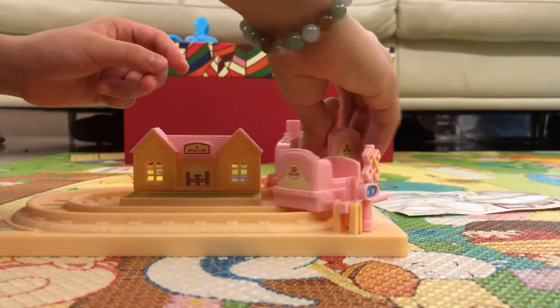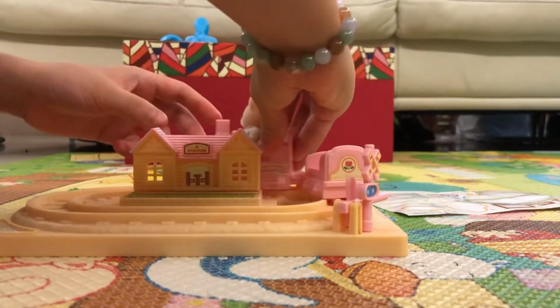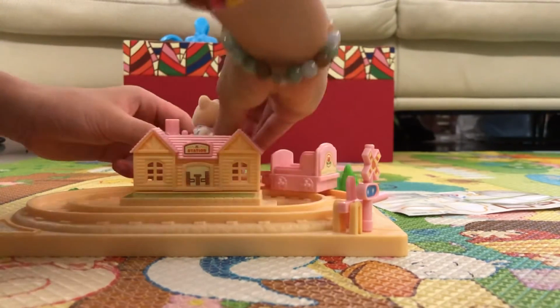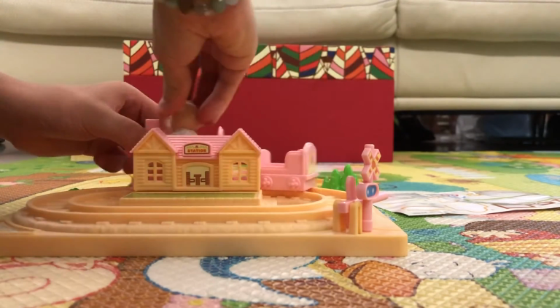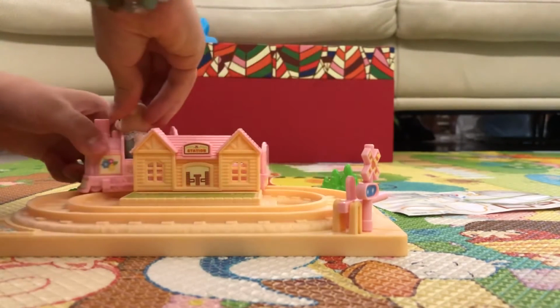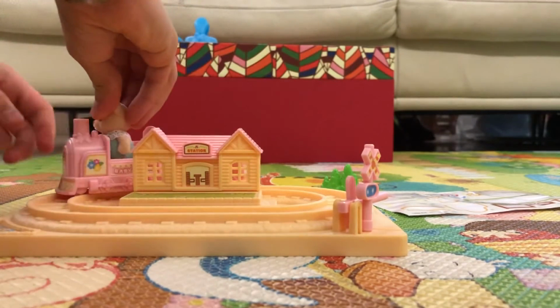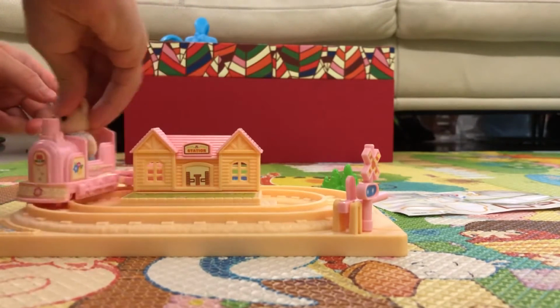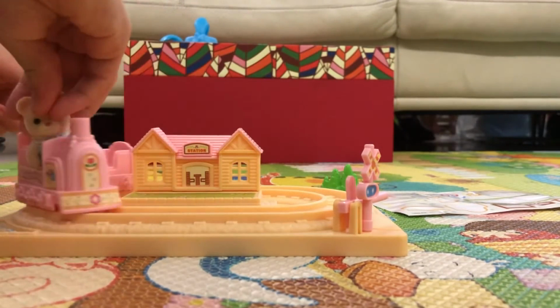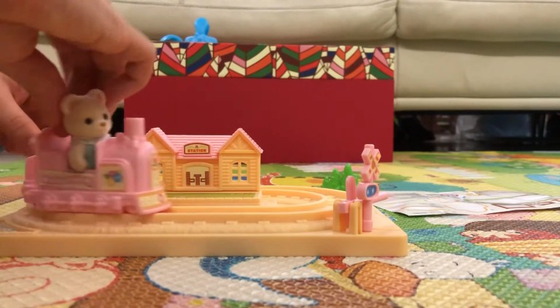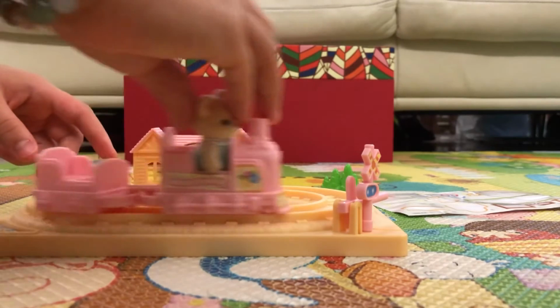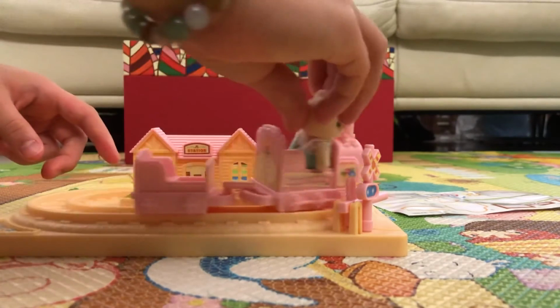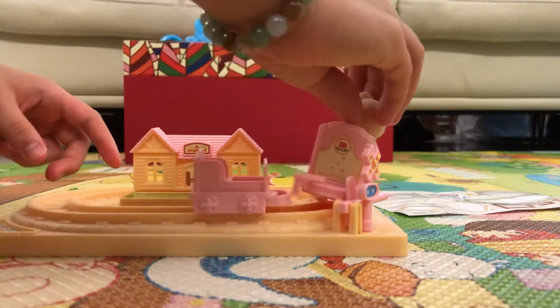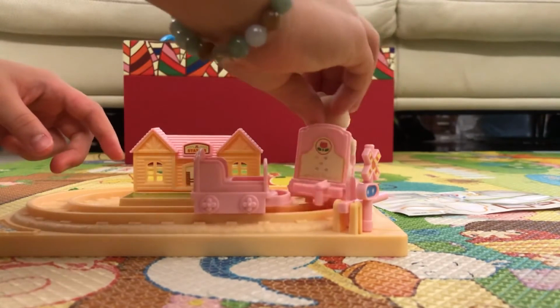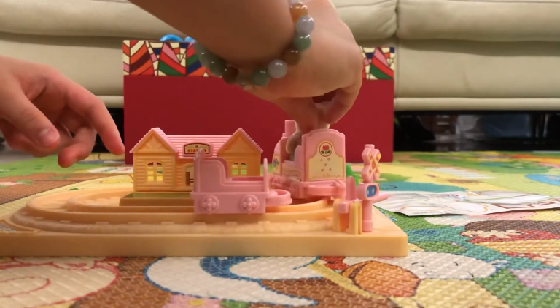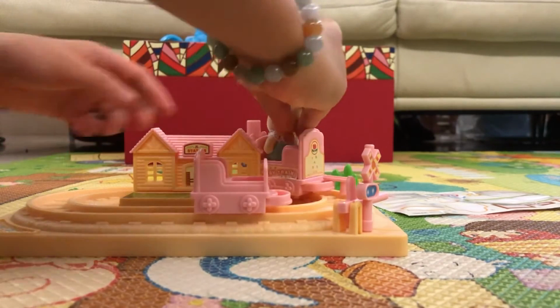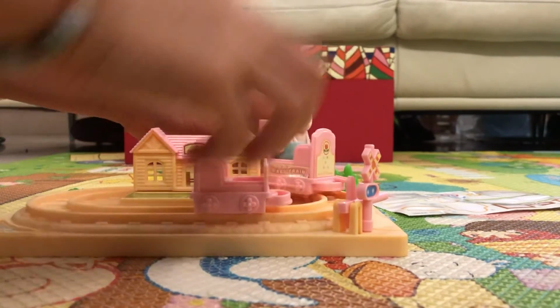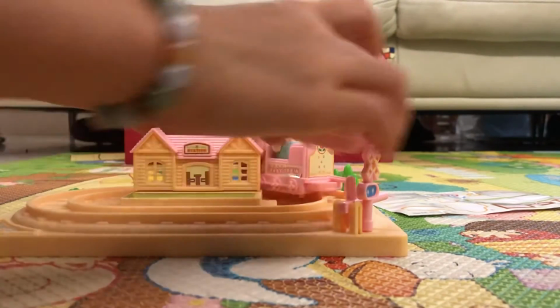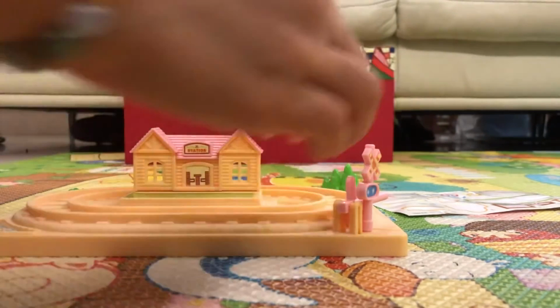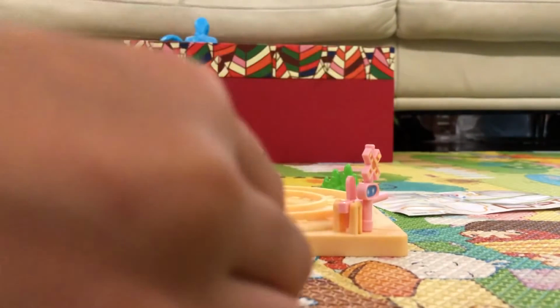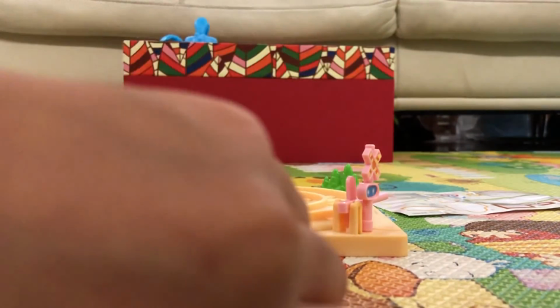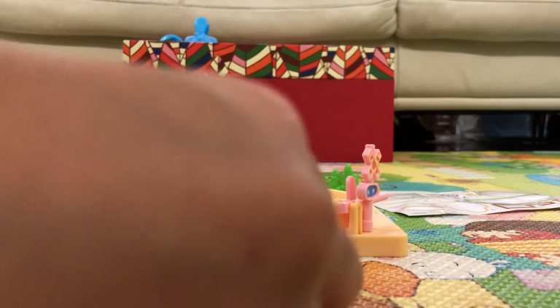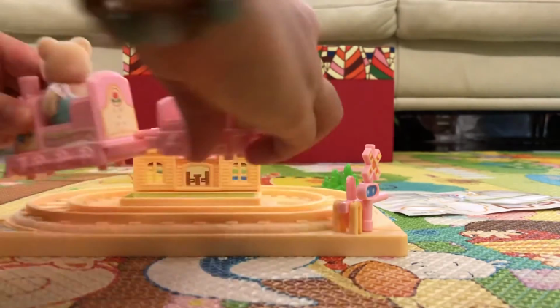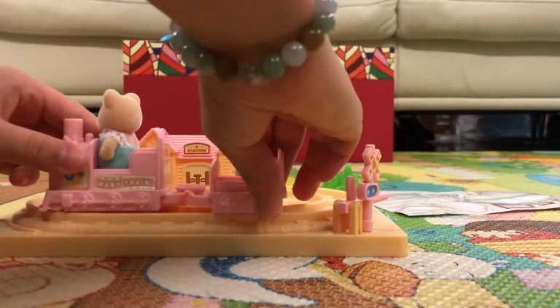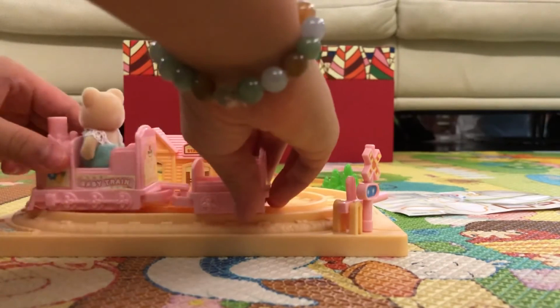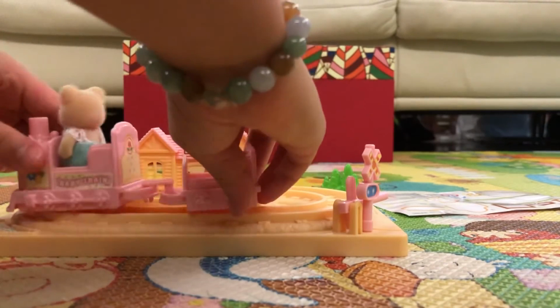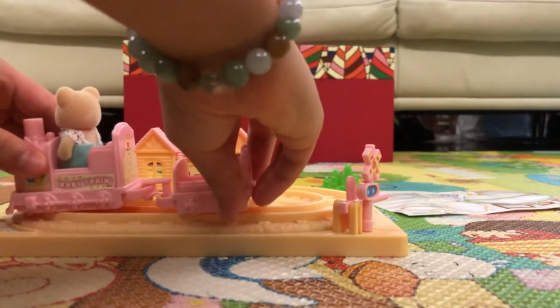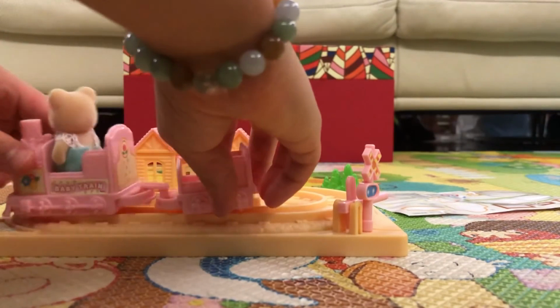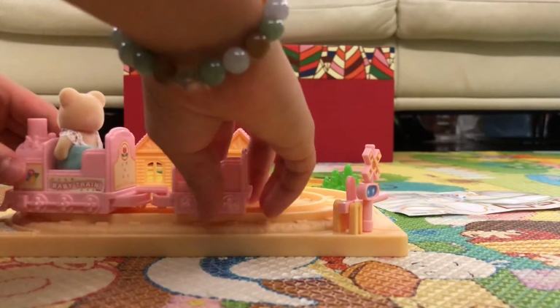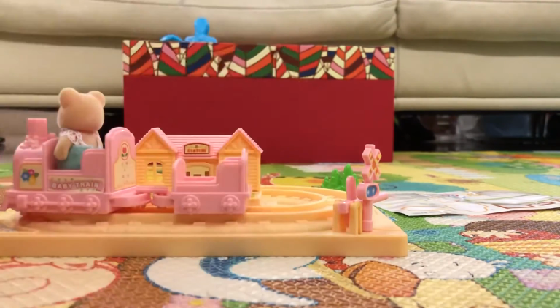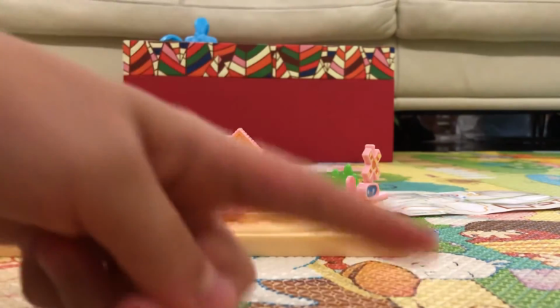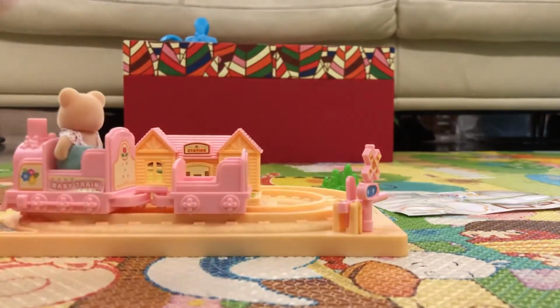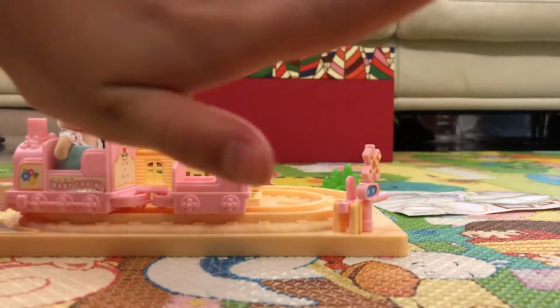Choo-choo, choo-choo, so cool, choo-choo! So it's acting amazing — oops, it fell out. Hope you guys like this video, give us a thumbs up if you like it. Bye everyone!